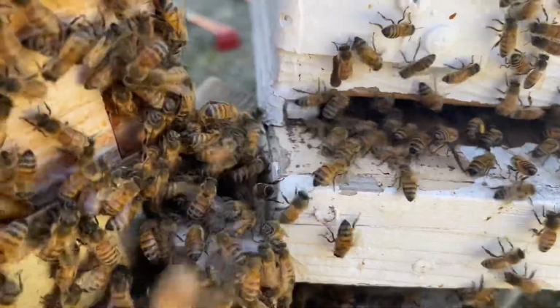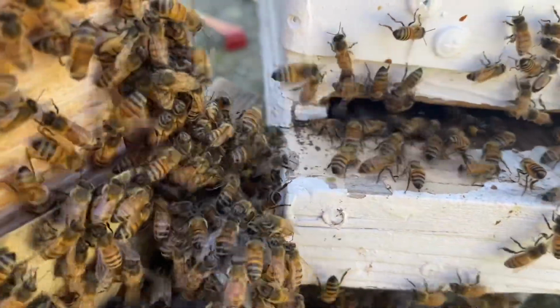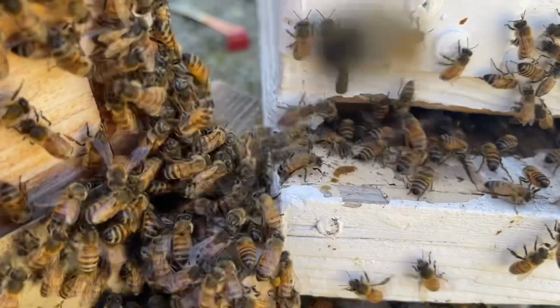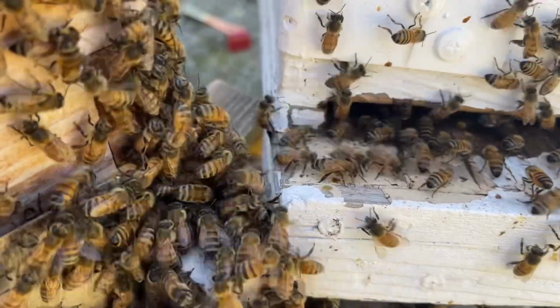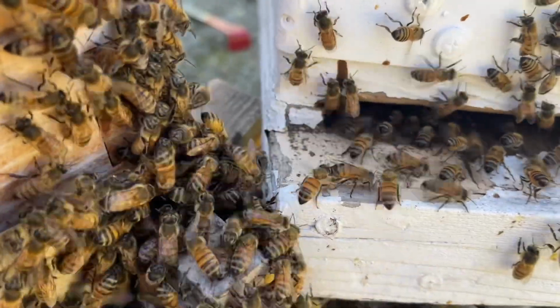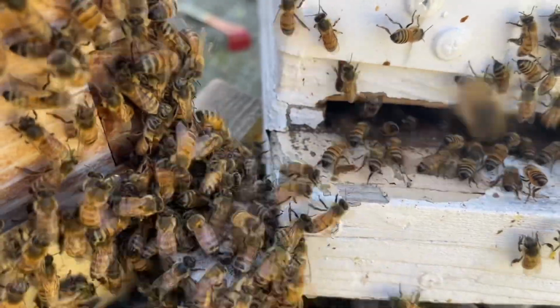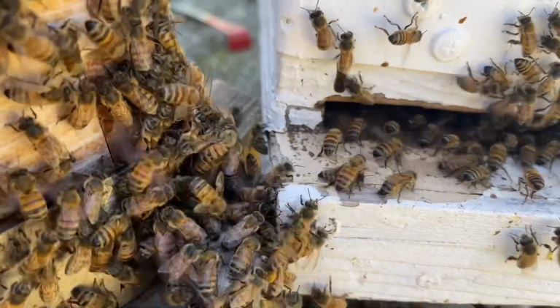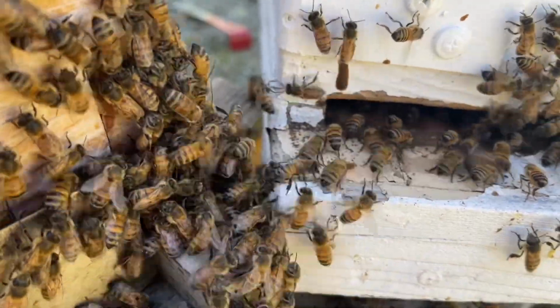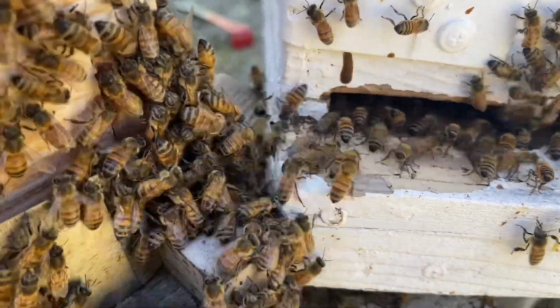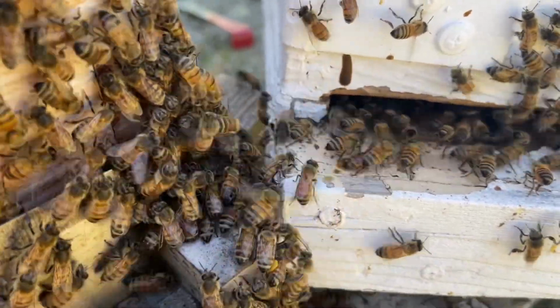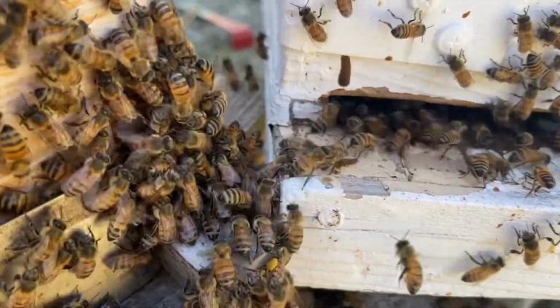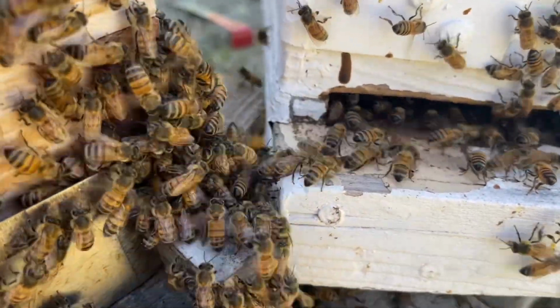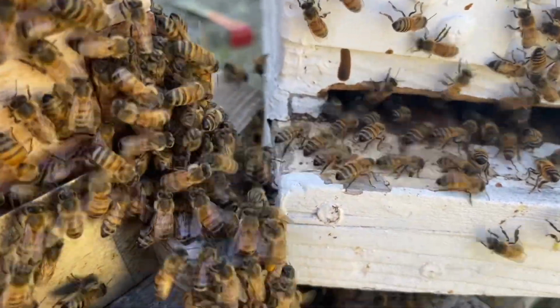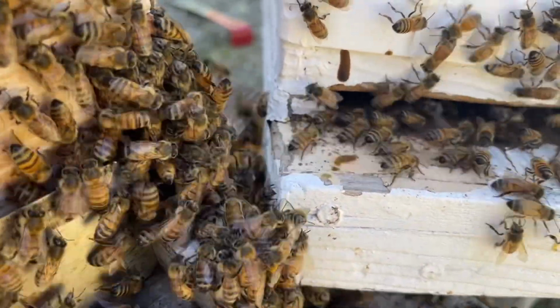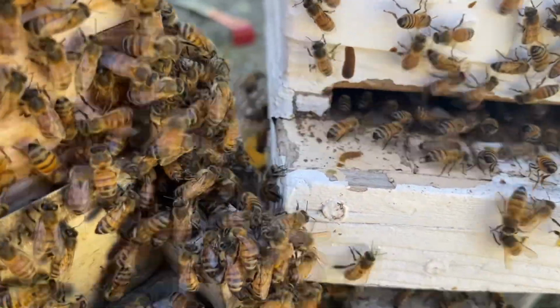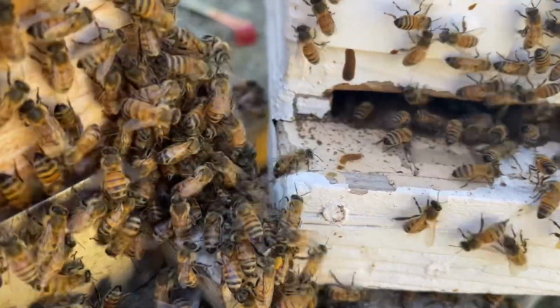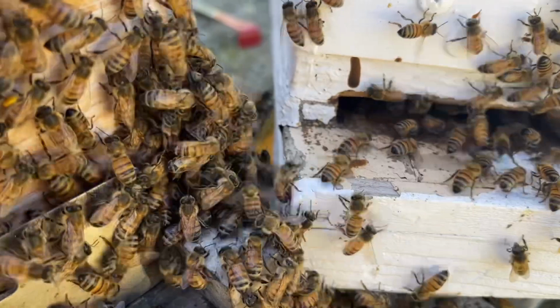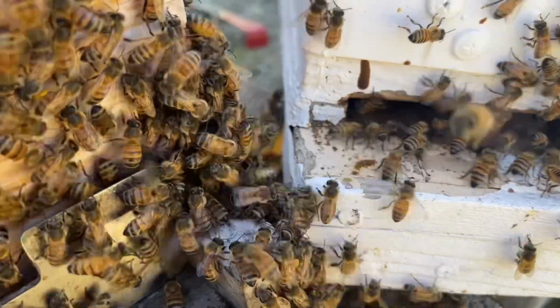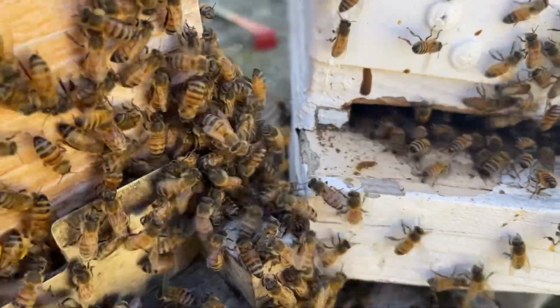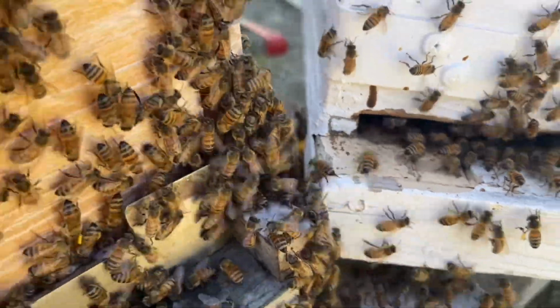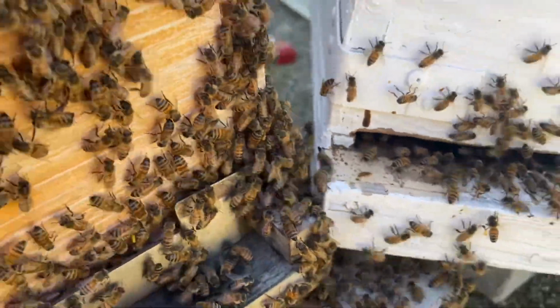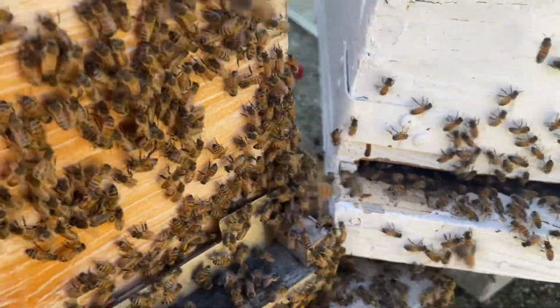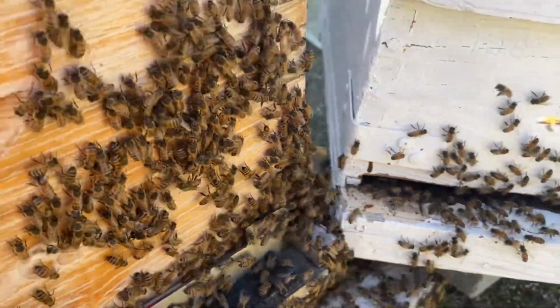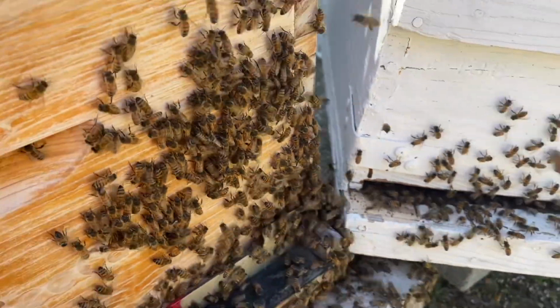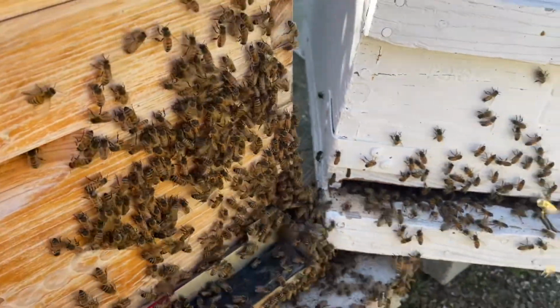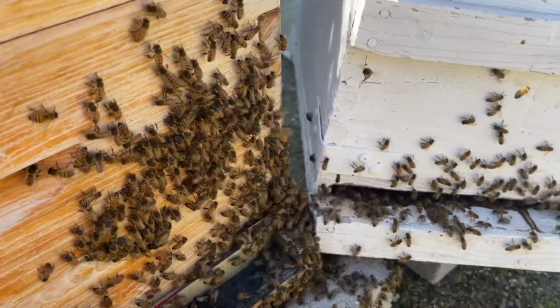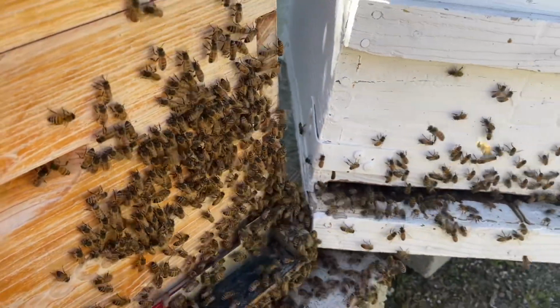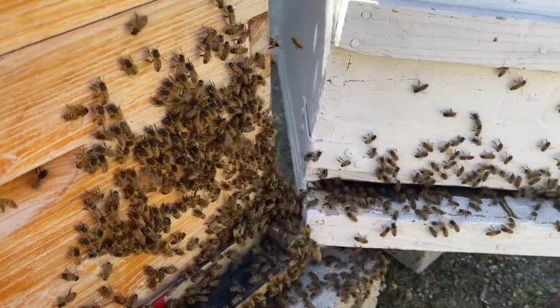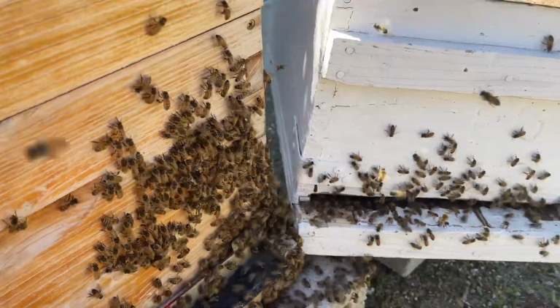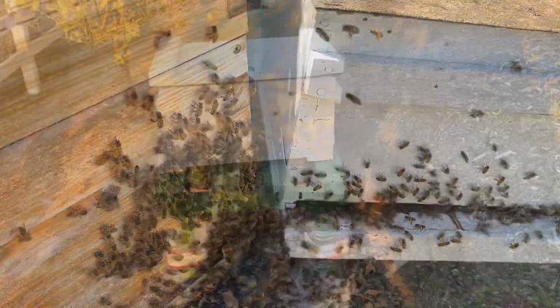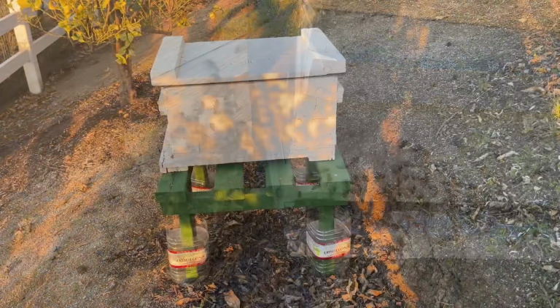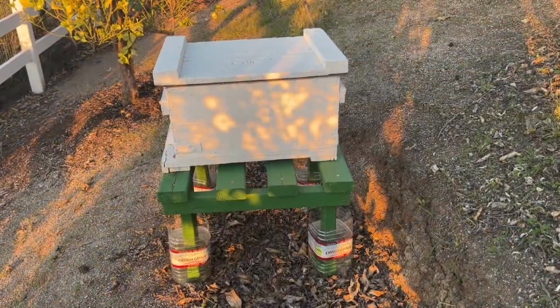The big question now is if the queen is in the new box. To make sure the new colony survives, I took a couple of frames with brood from the old box and put it in there.